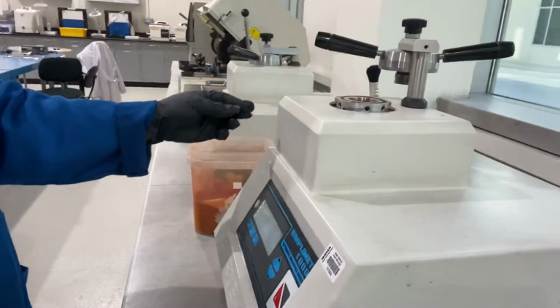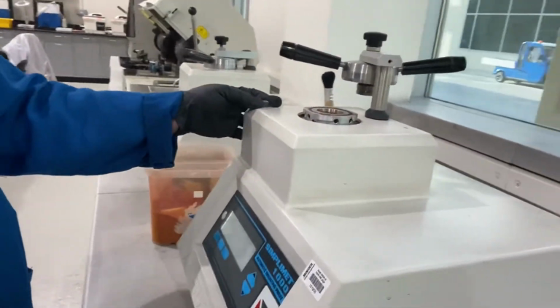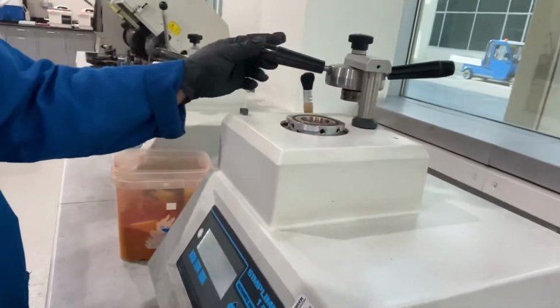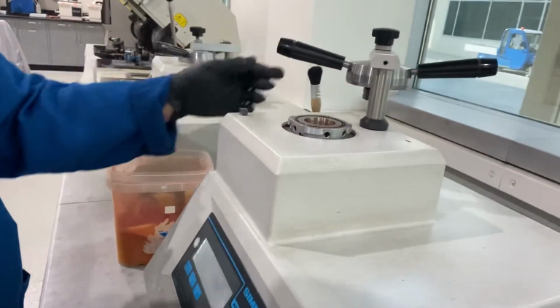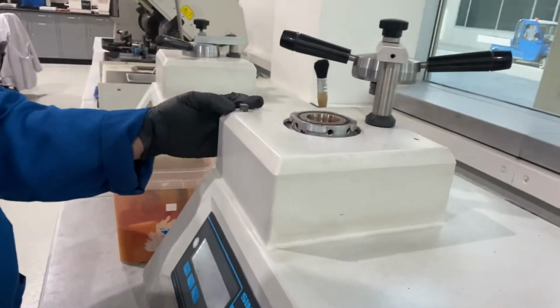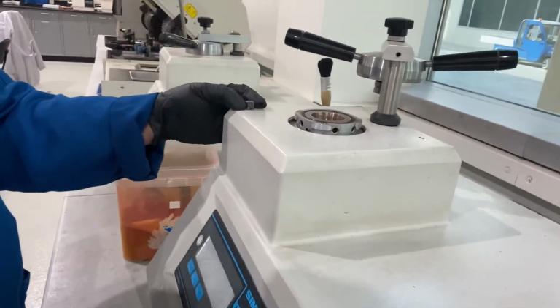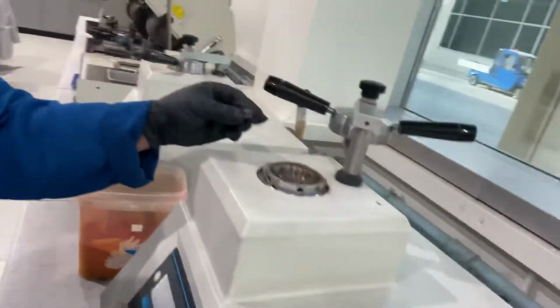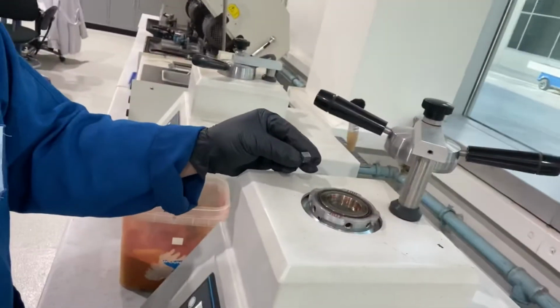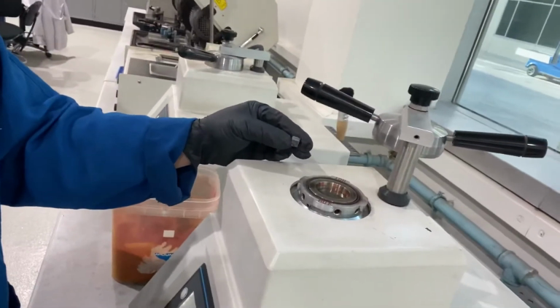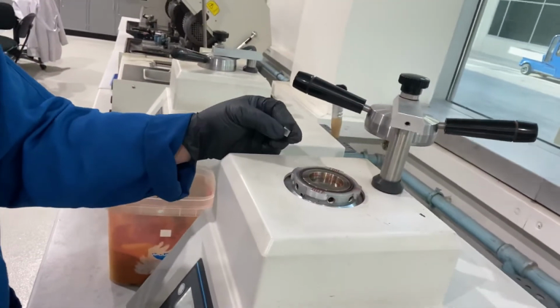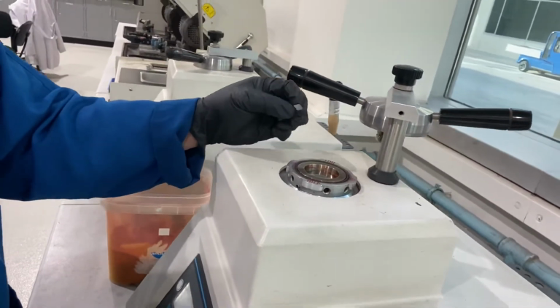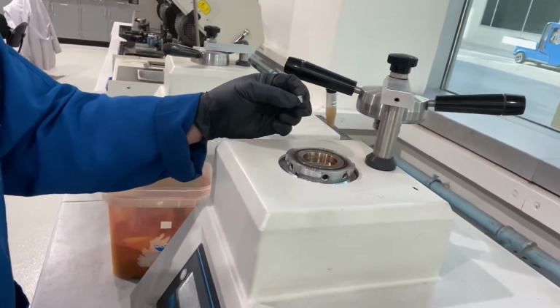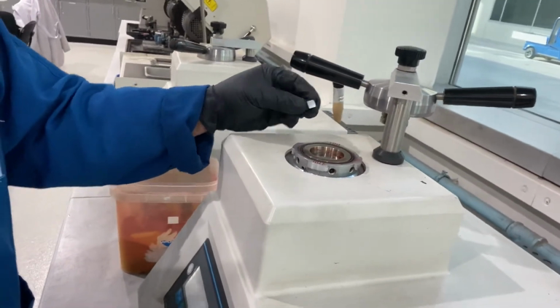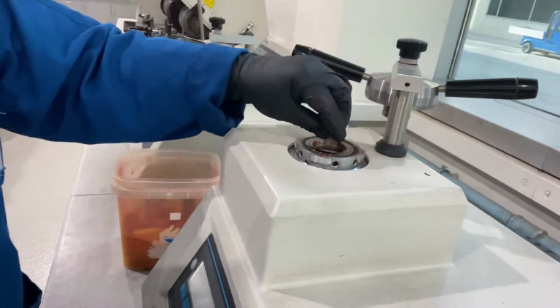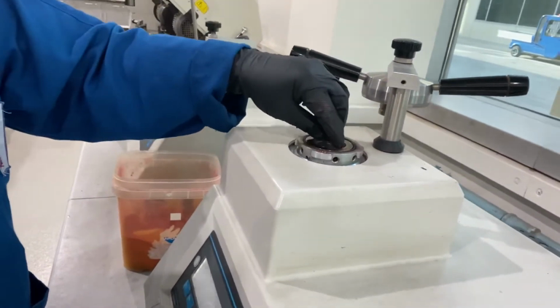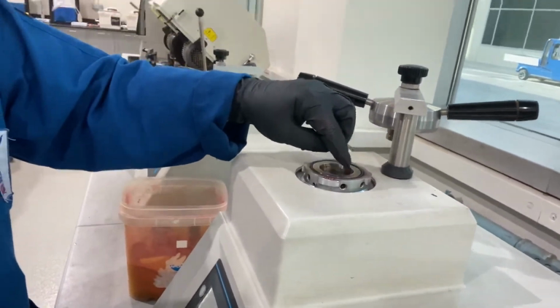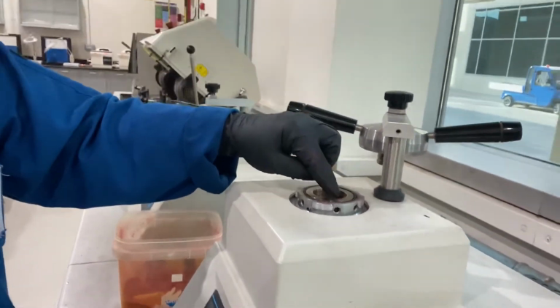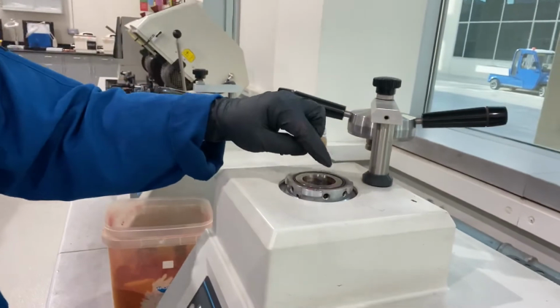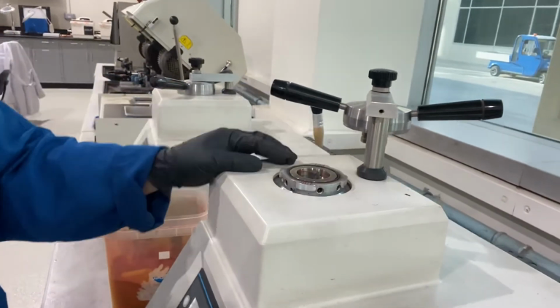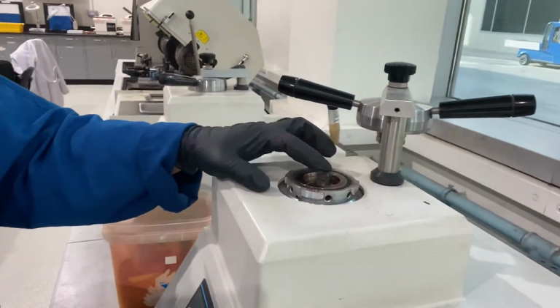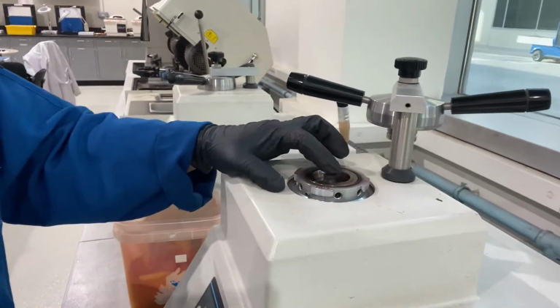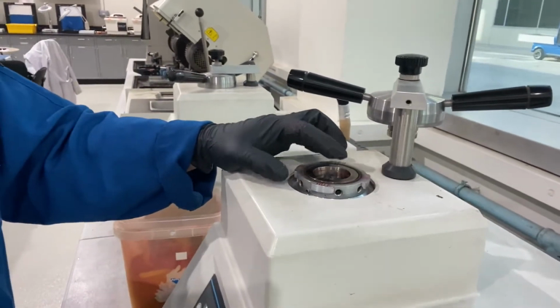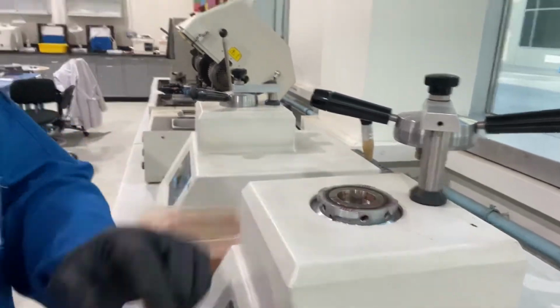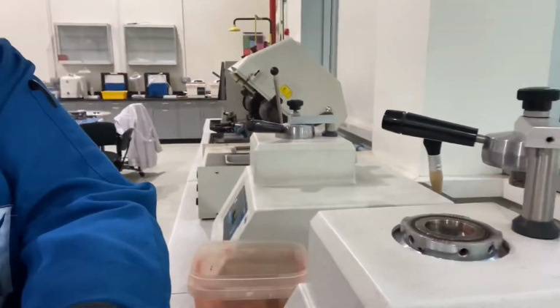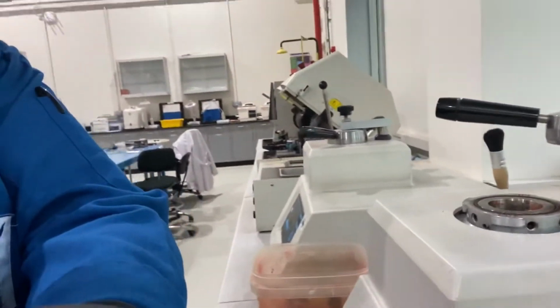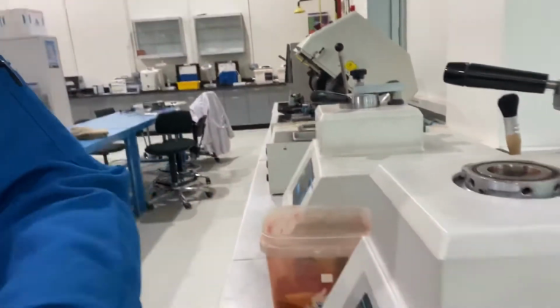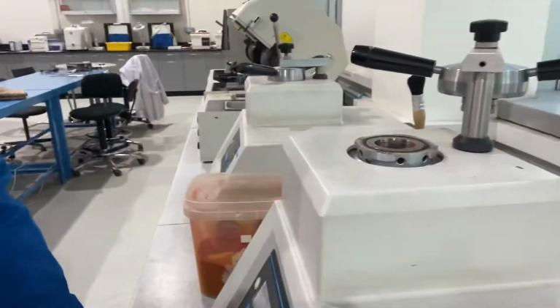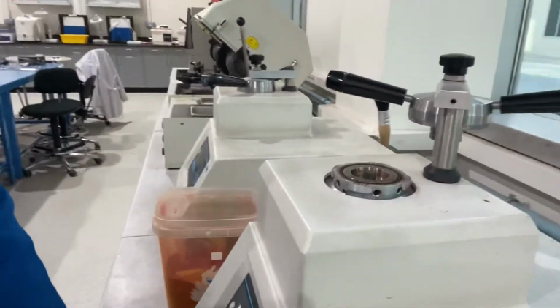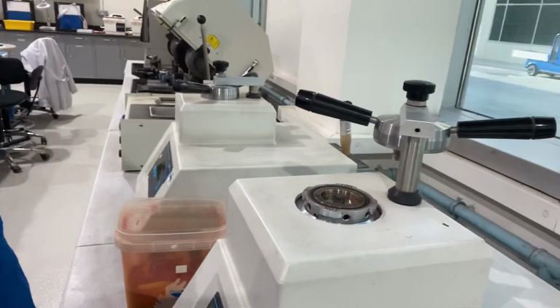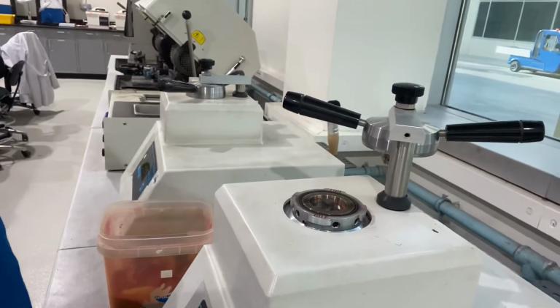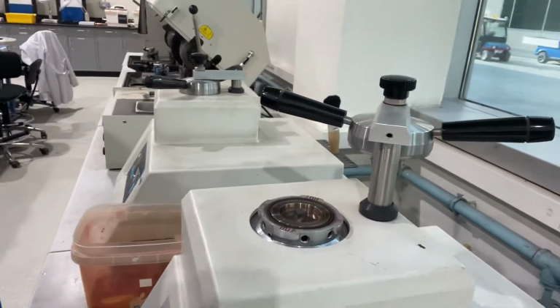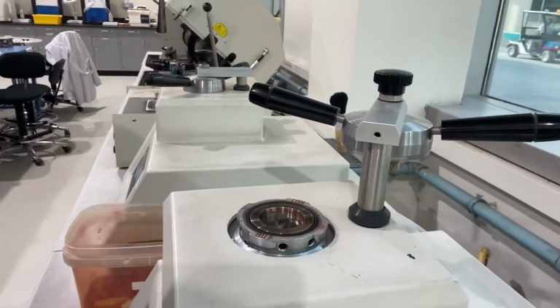Bring out your section specimen, load it in the mold facing down where the surface you wanted to be inspected, and lower down the piston ram.